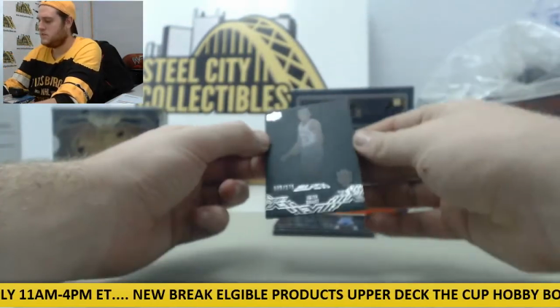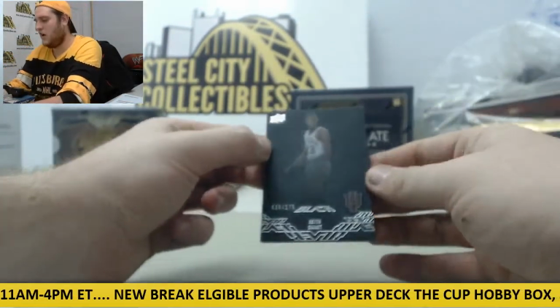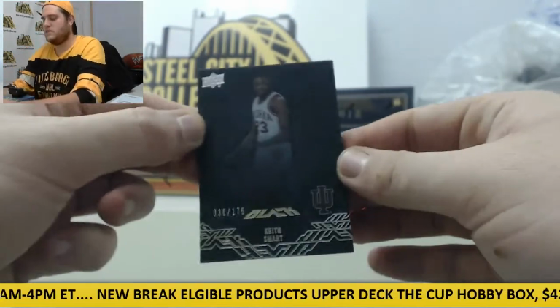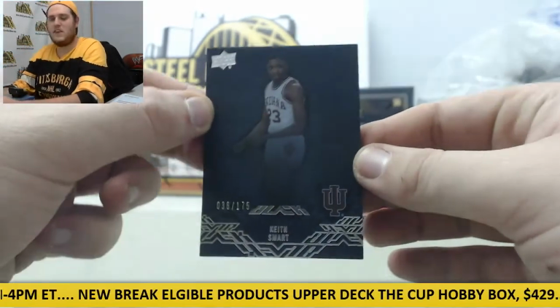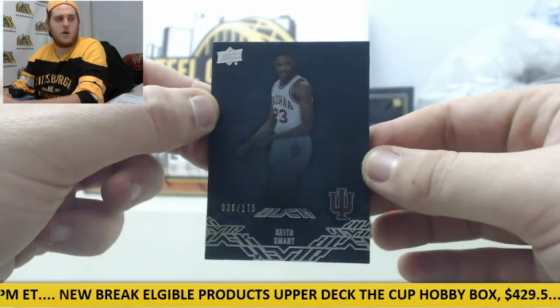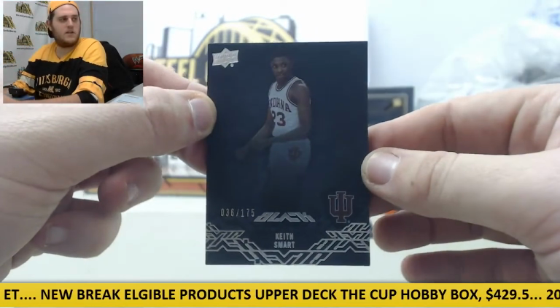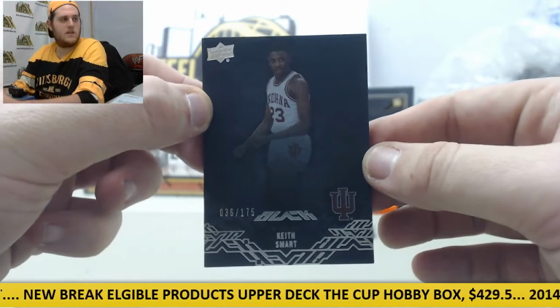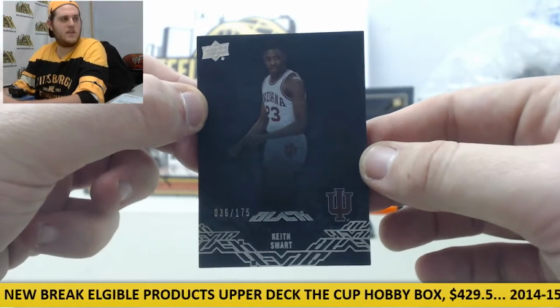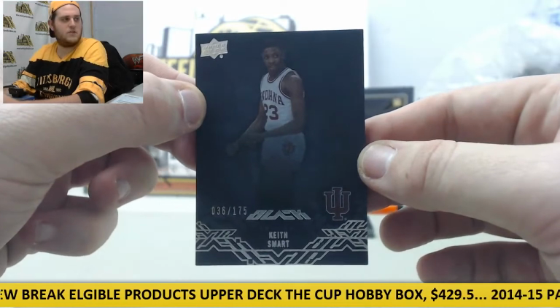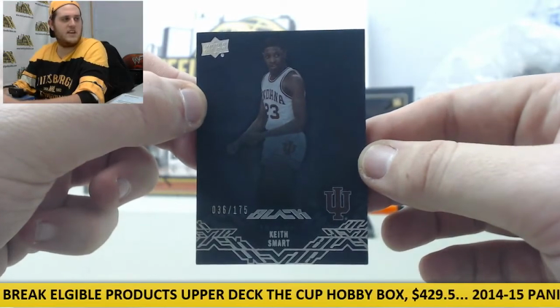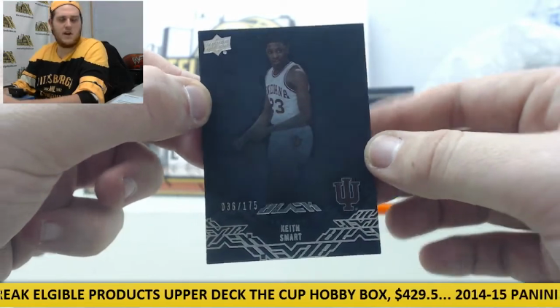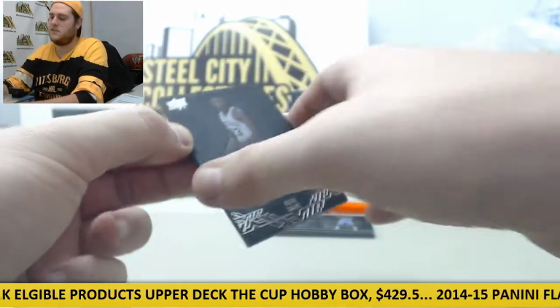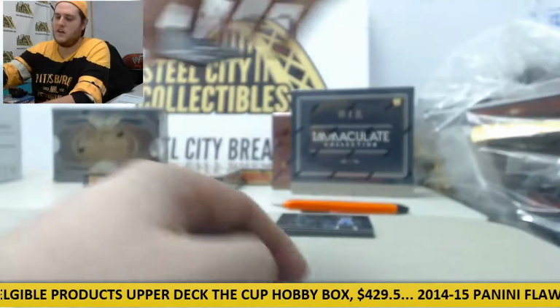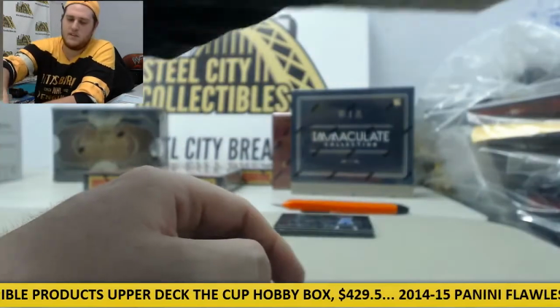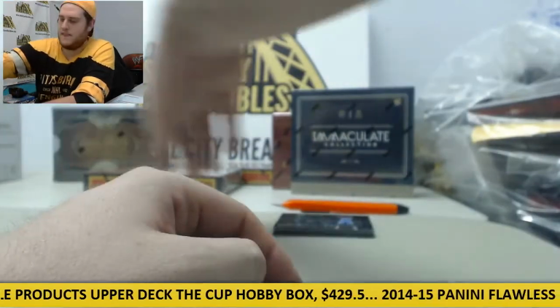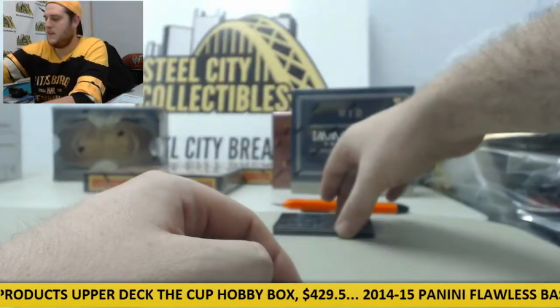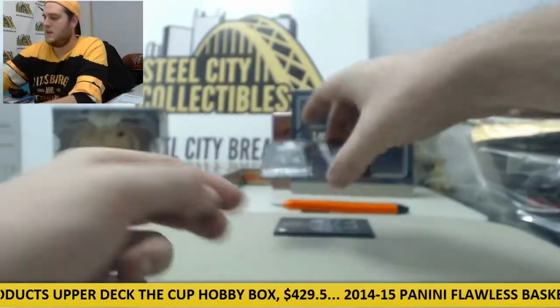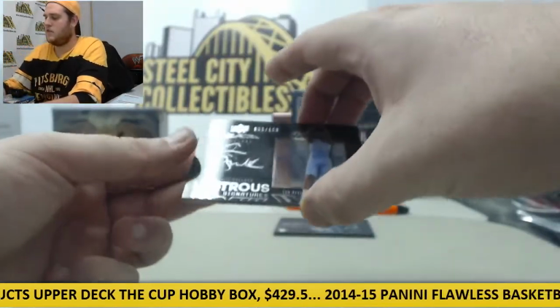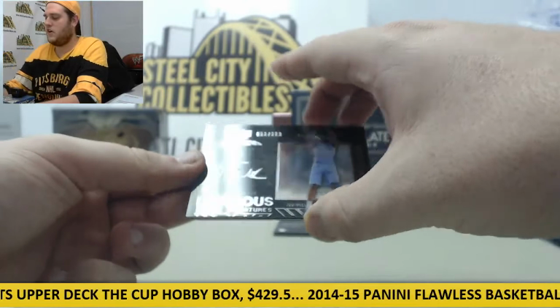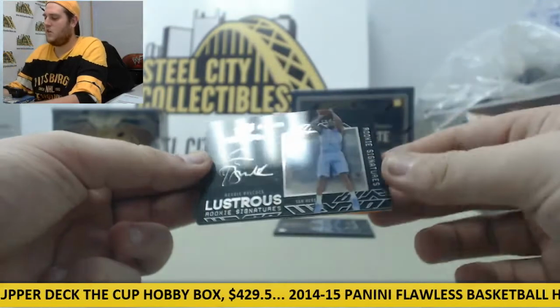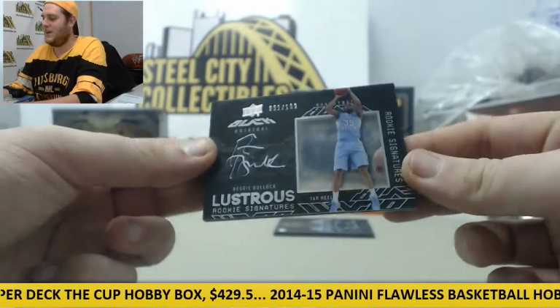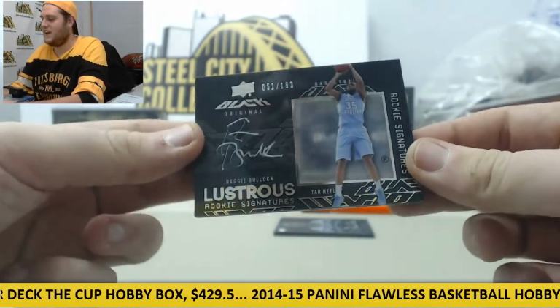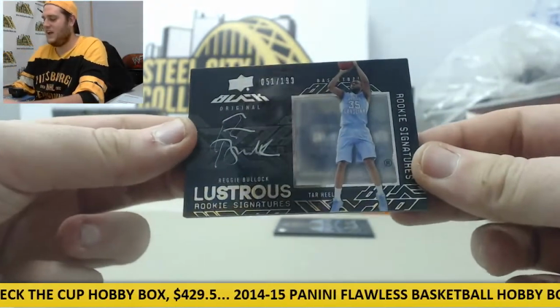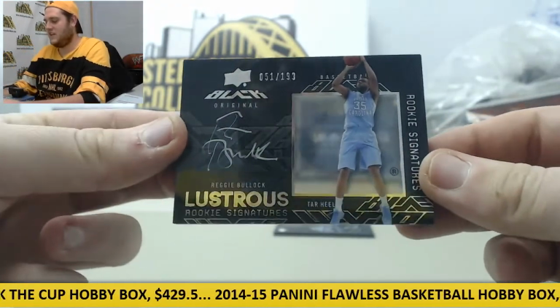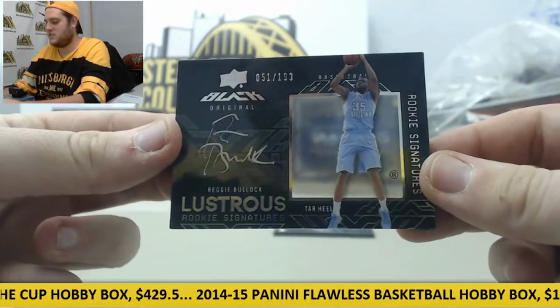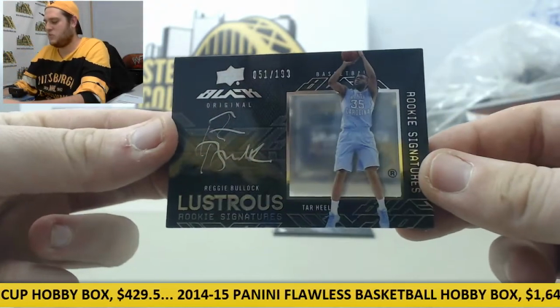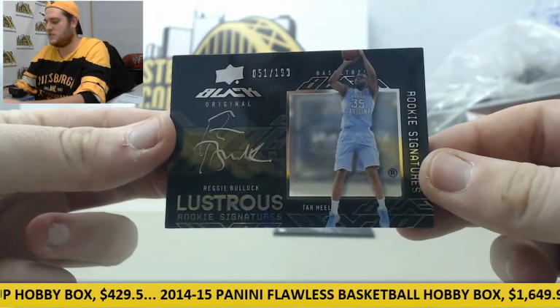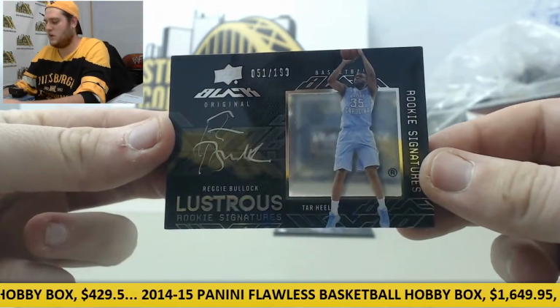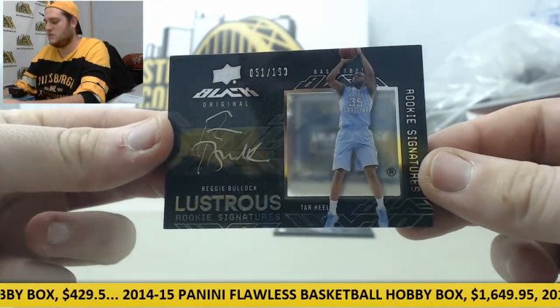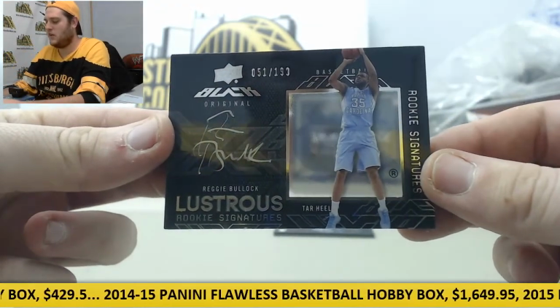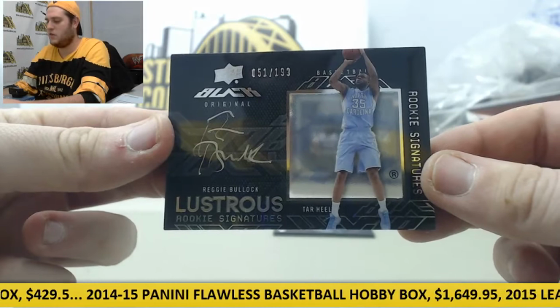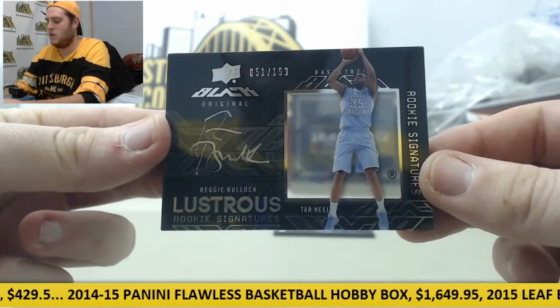Starting off at 175 — Keith Smart for the Indiana Hoosiers, Keith Smart out of 175. For the Tar Heels out of 199, Lustrious Signatures rookie Reggie Bullock, 51 of 199.